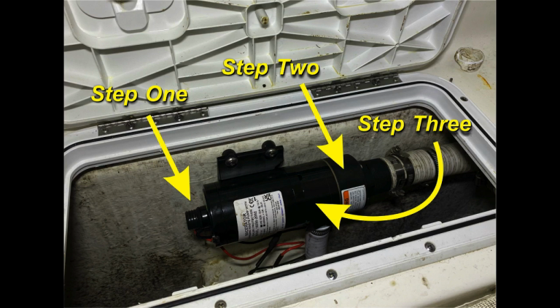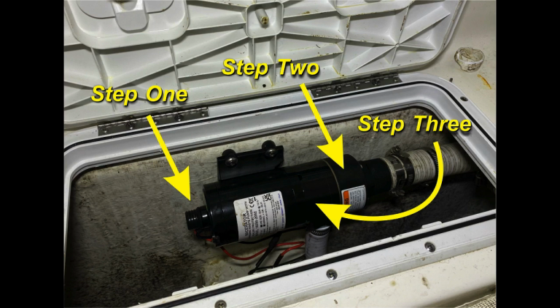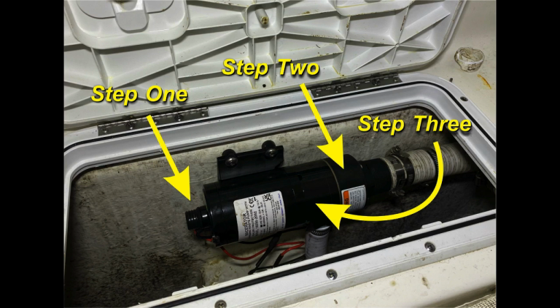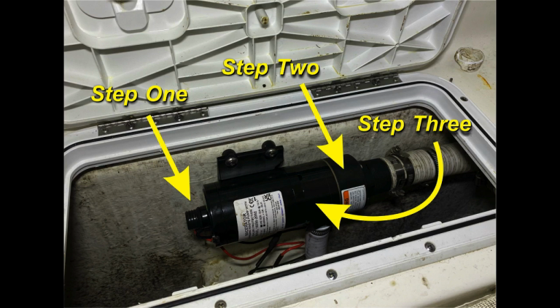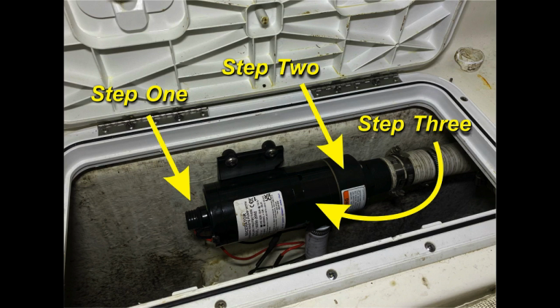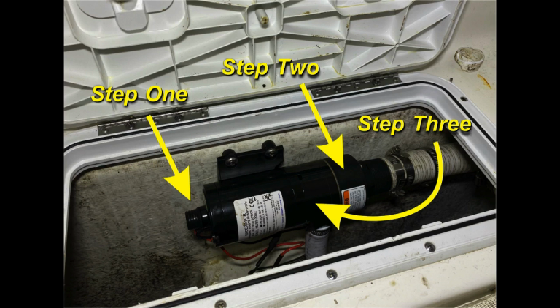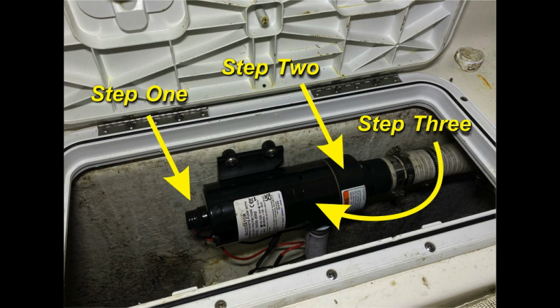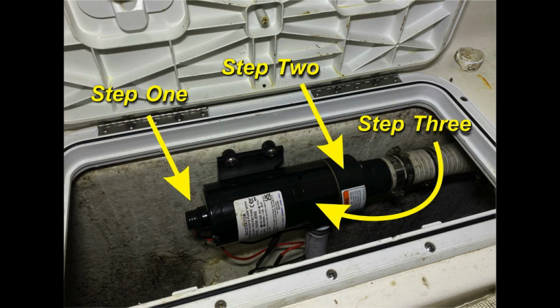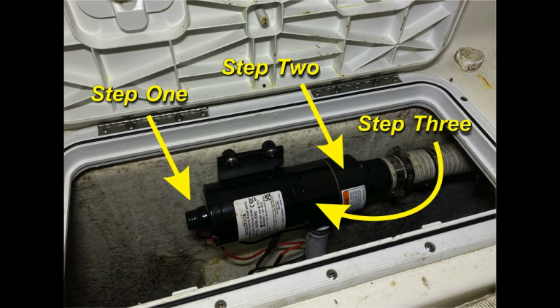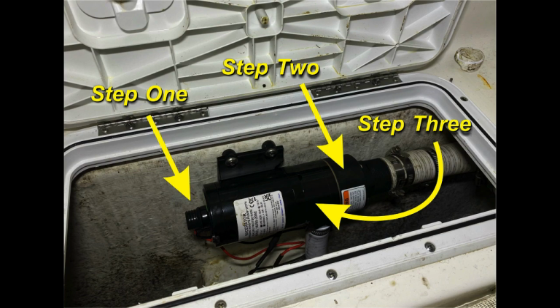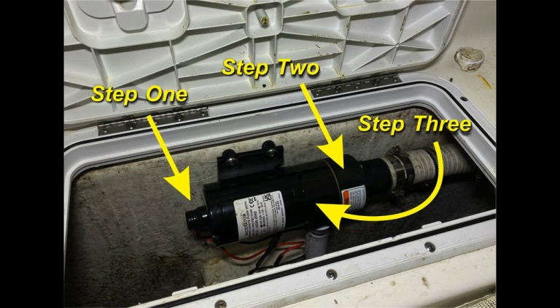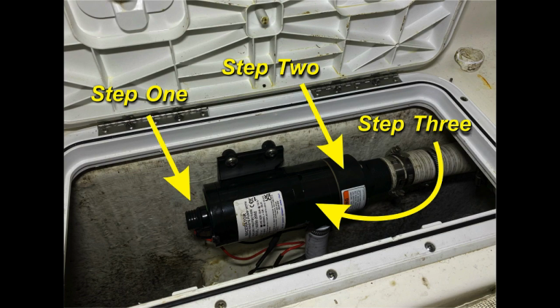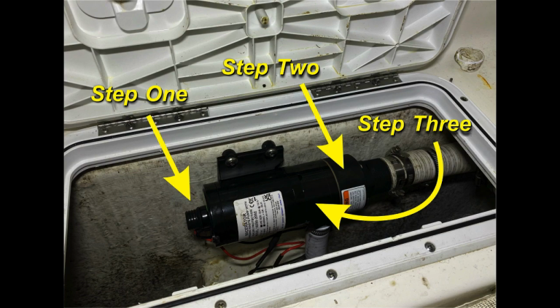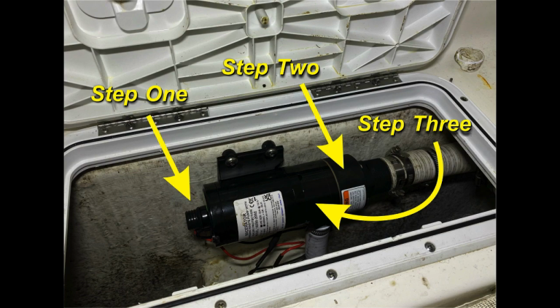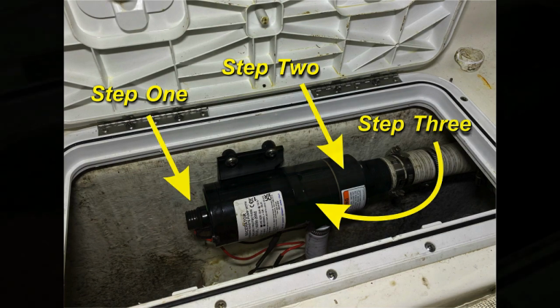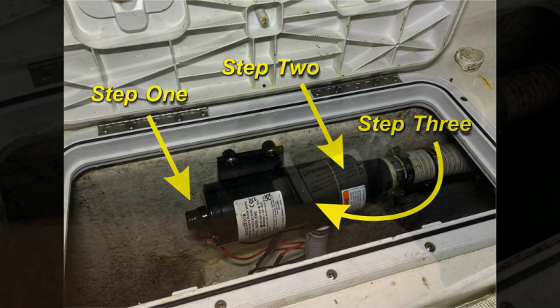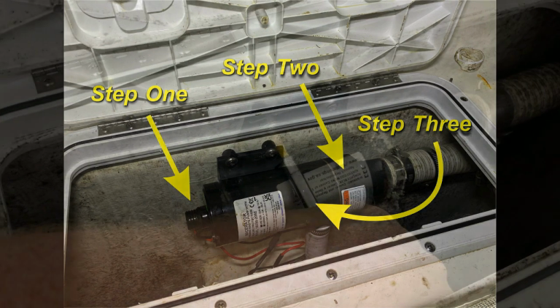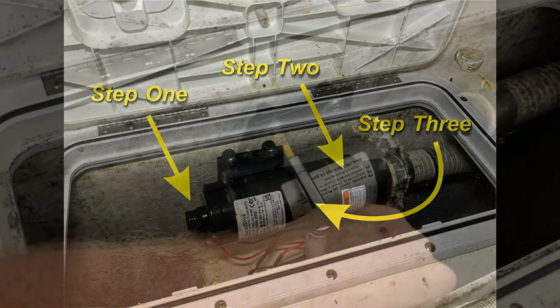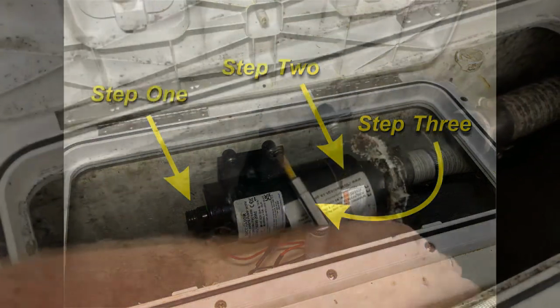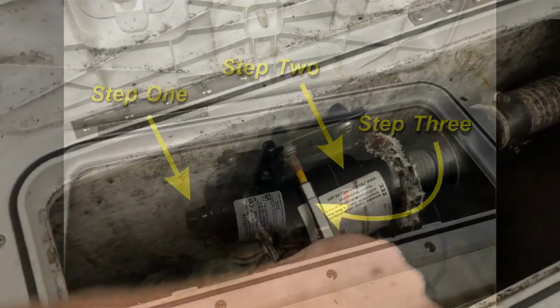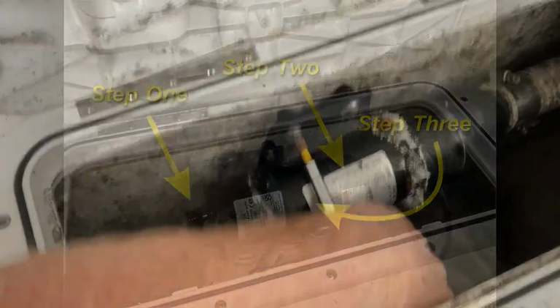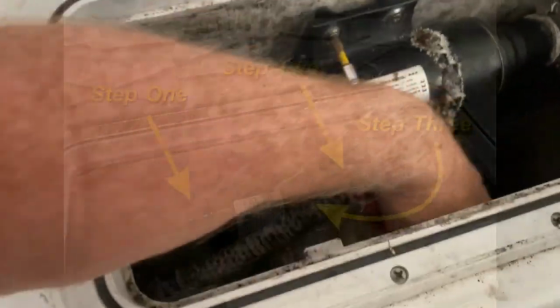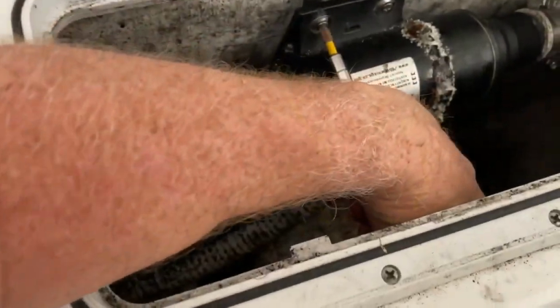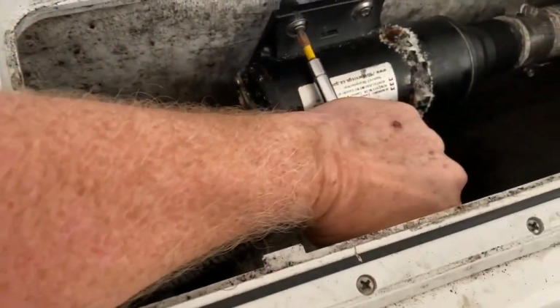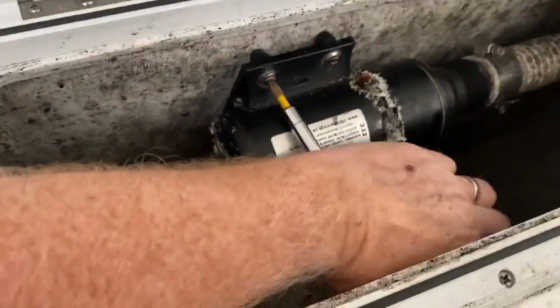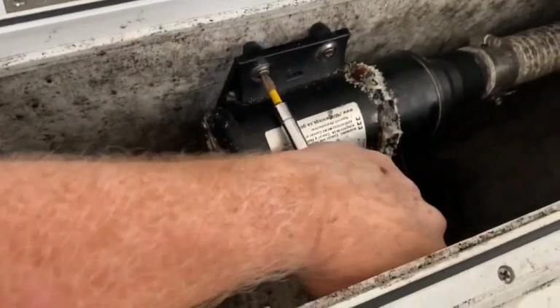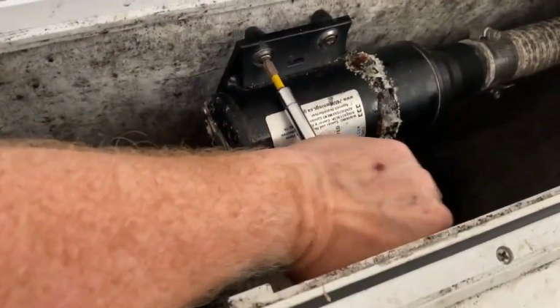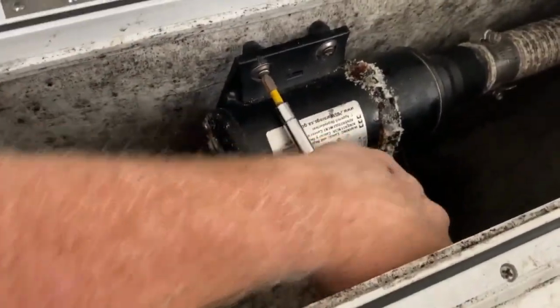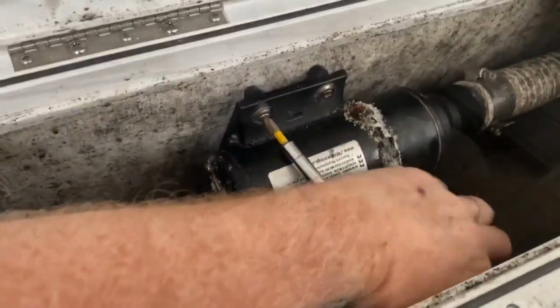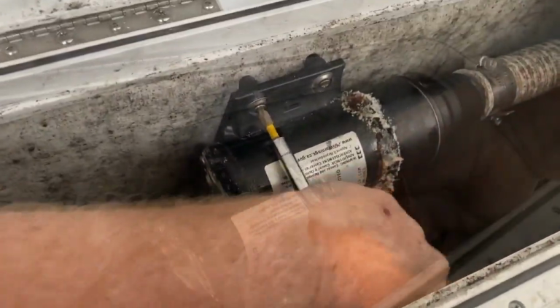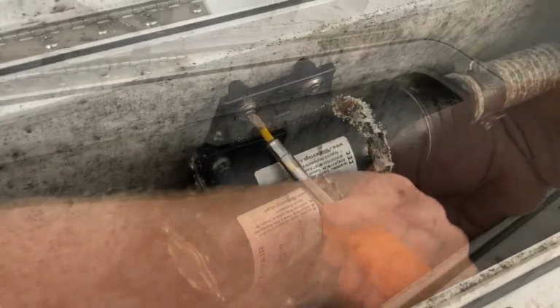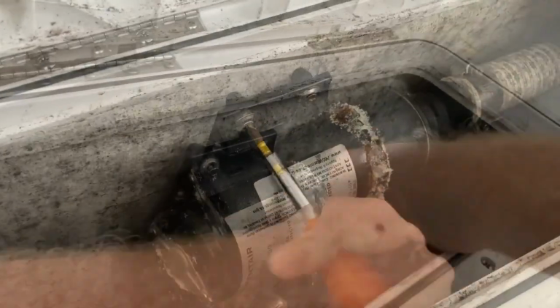Step two would be to take the pump off, take a look at the impeller inside that top housing, and replace the impeller — very inexpensive. And step three, which is what we're going to do, is to replace the entire pump itself.